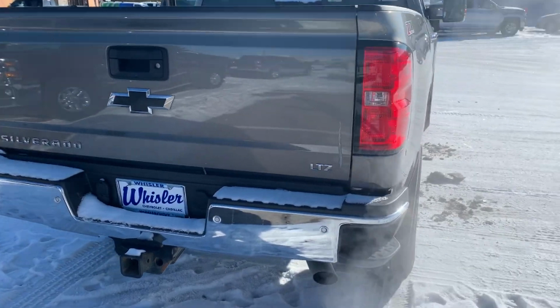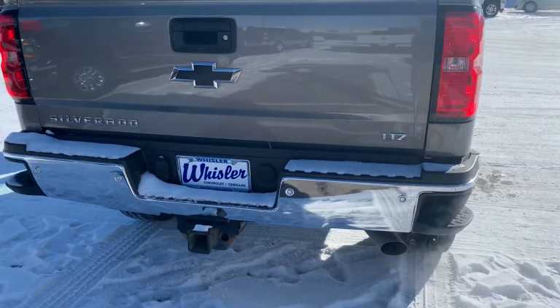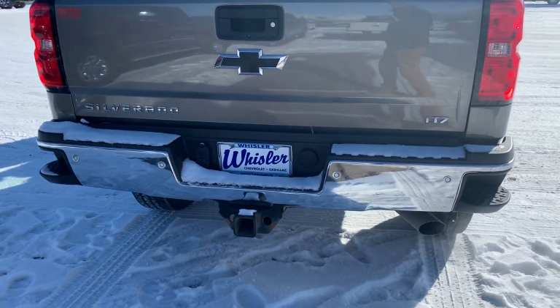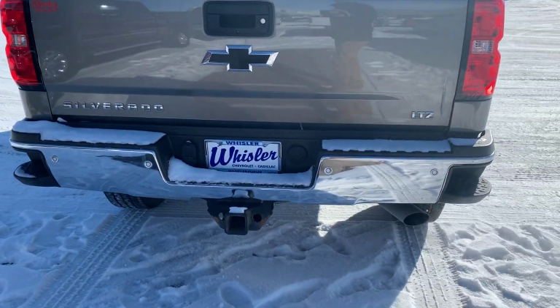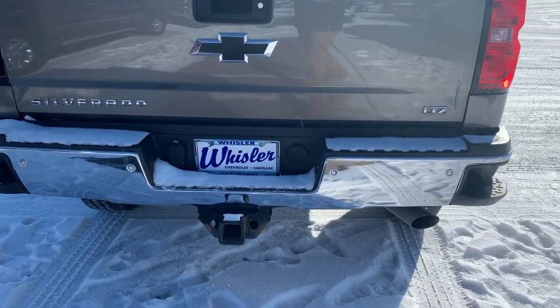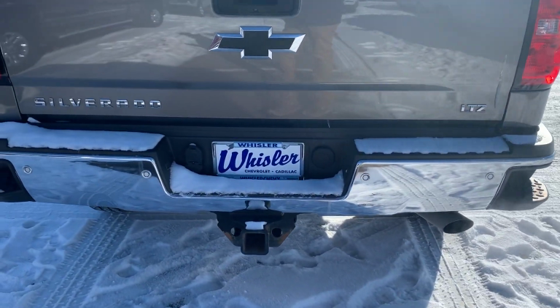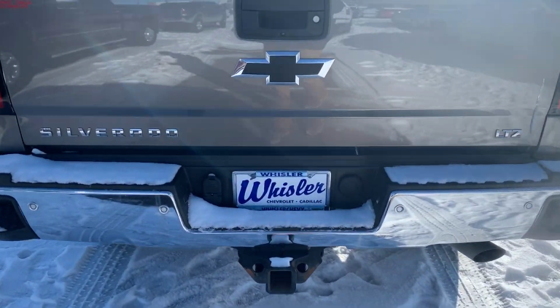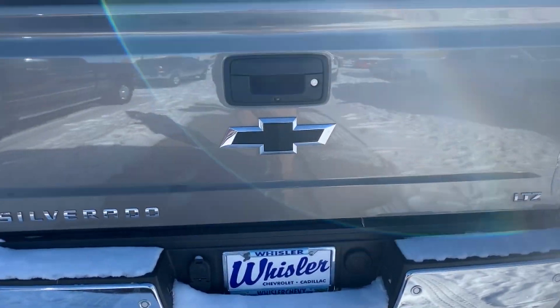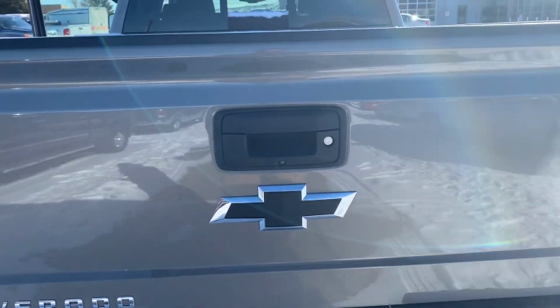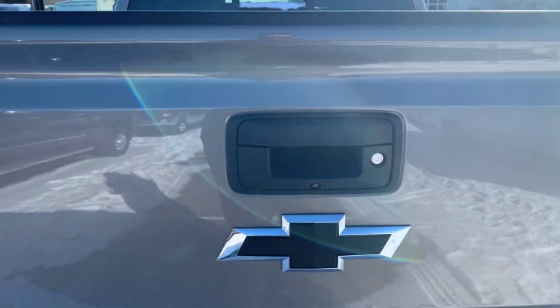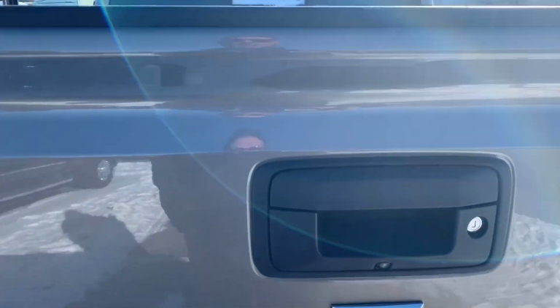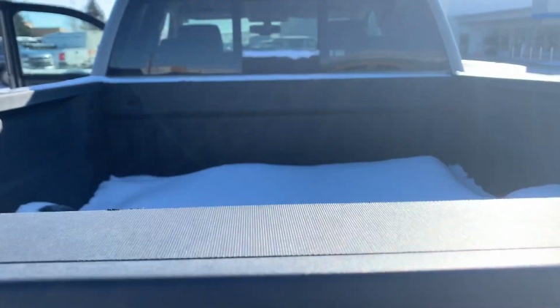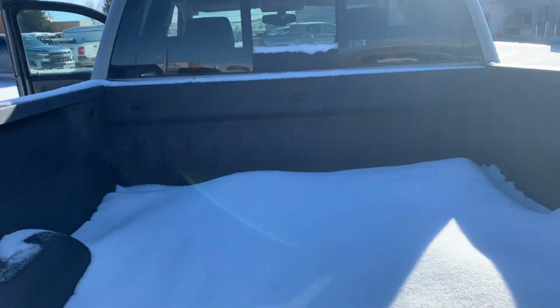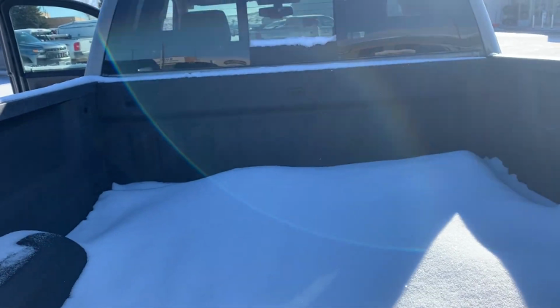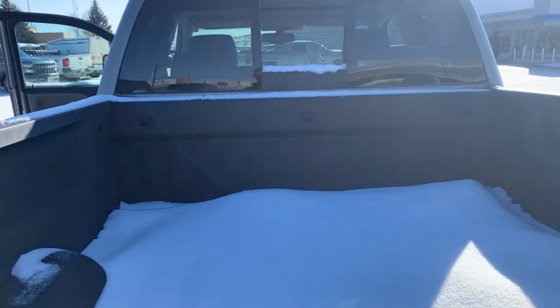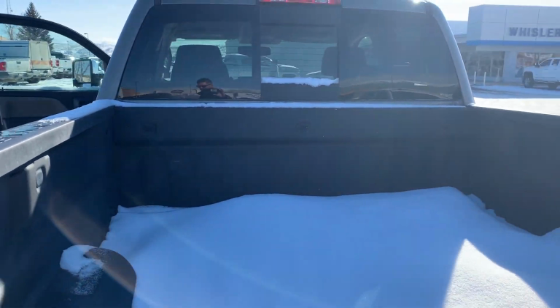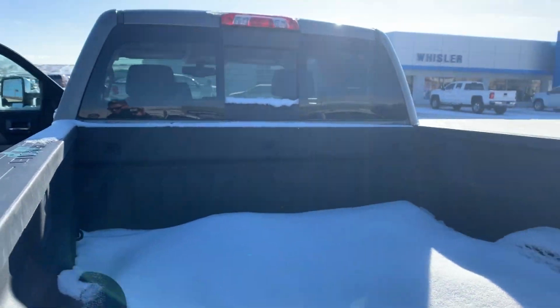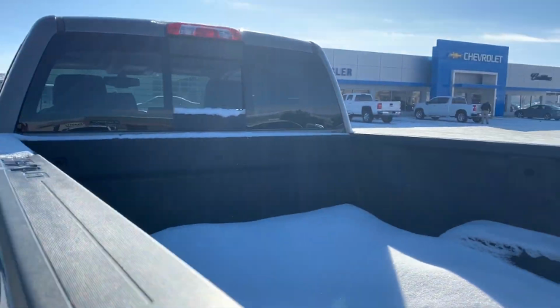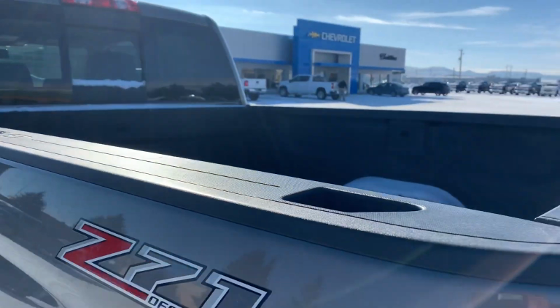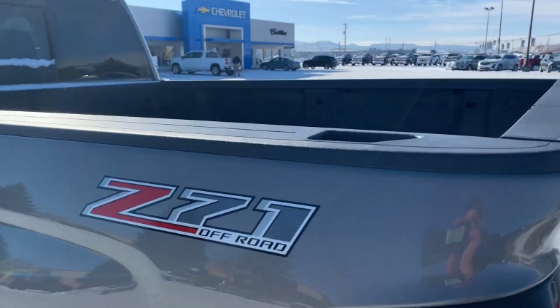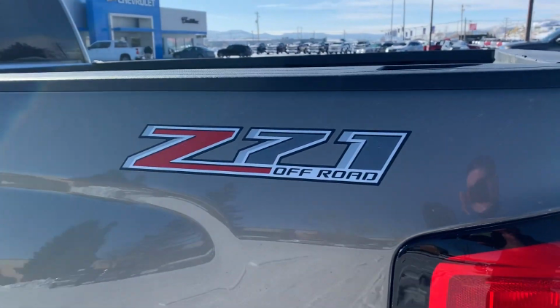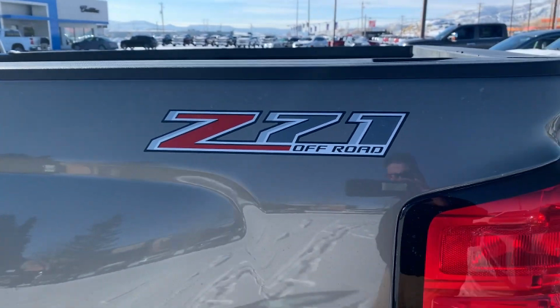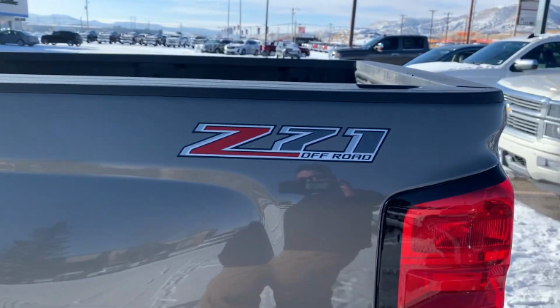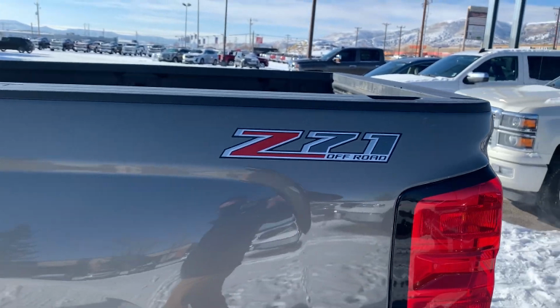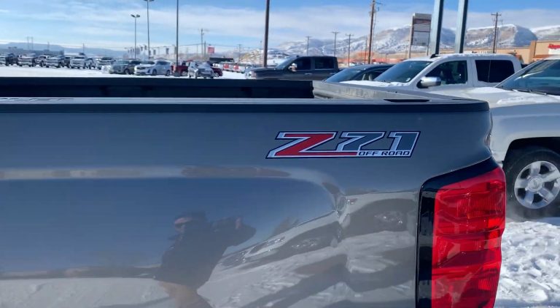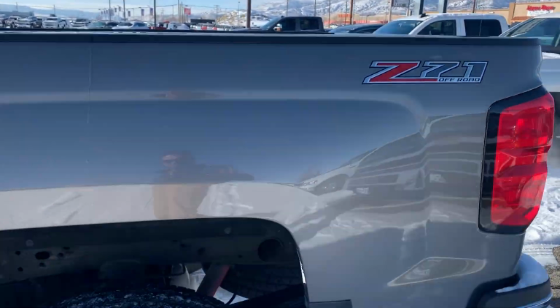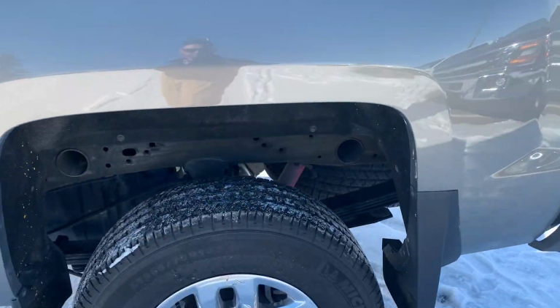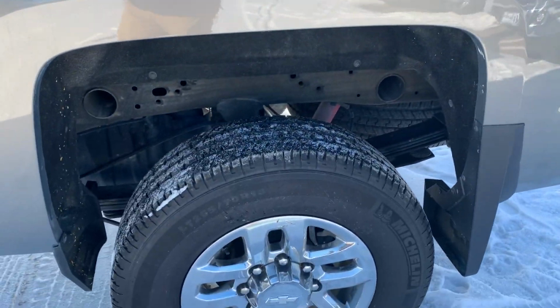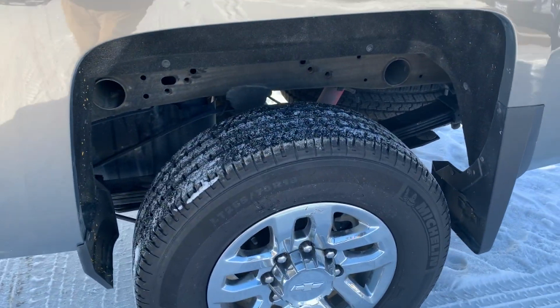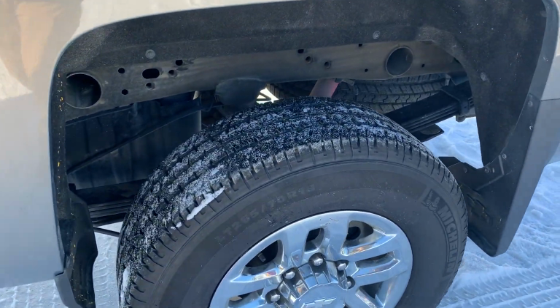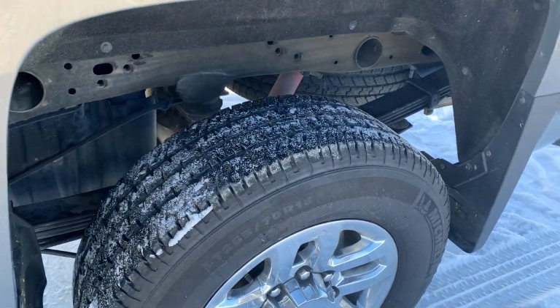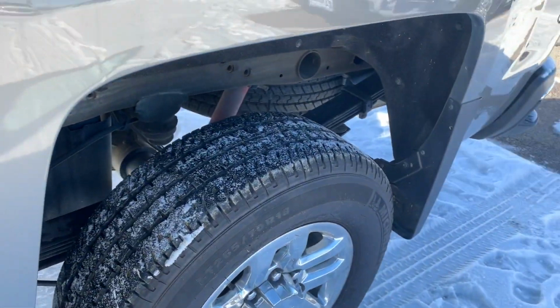Got your backup sensors here, trailering package here, and your backup camera. Like I said, your spray-in bed liner. Z71 off-road package, and good tread on the tires.